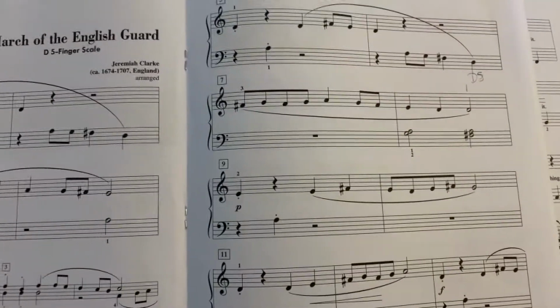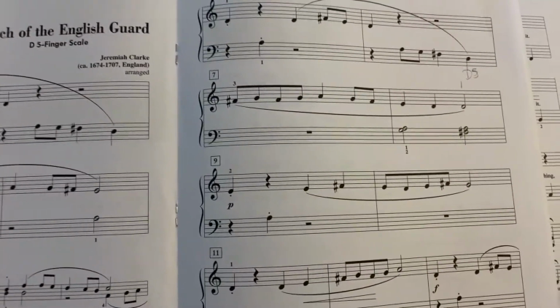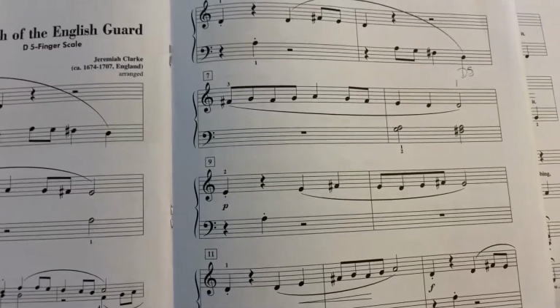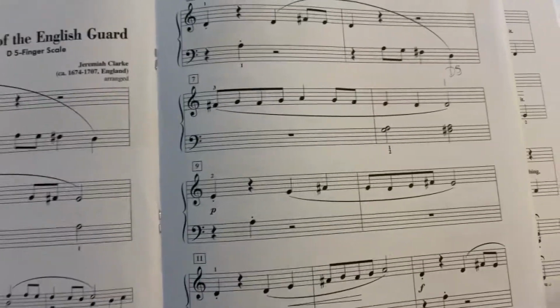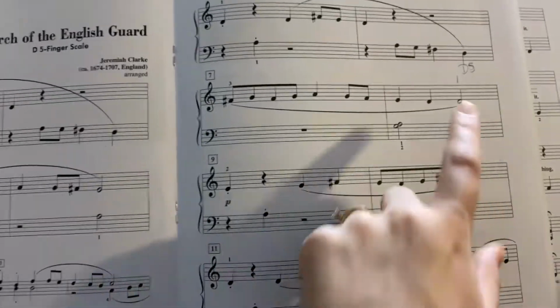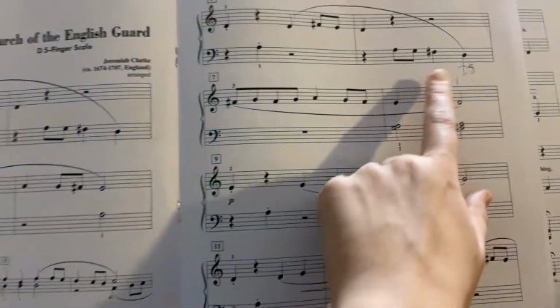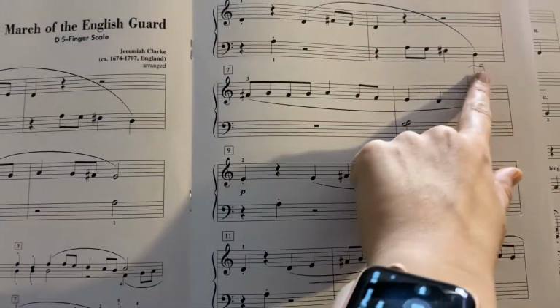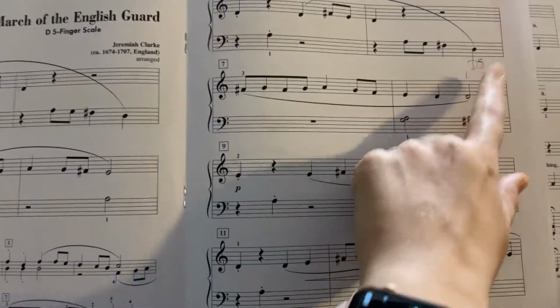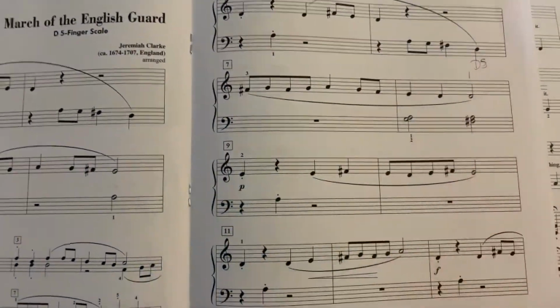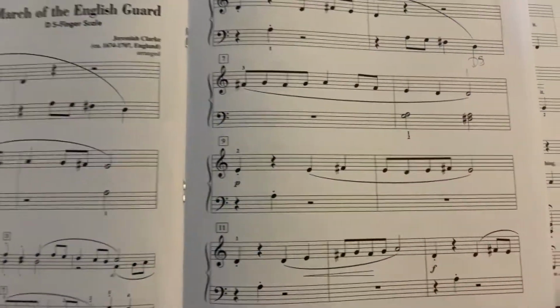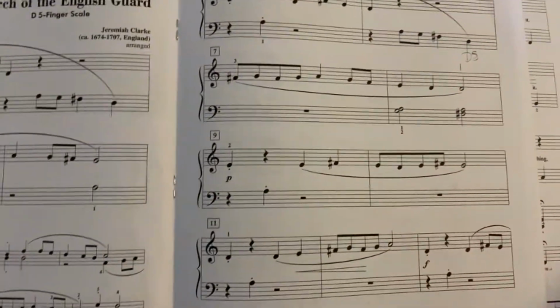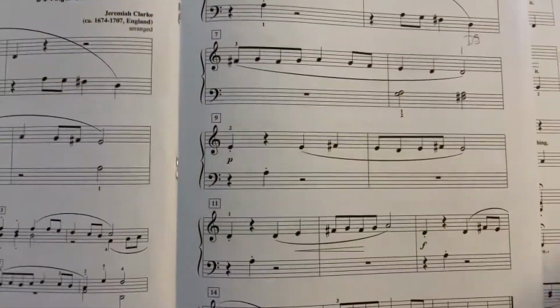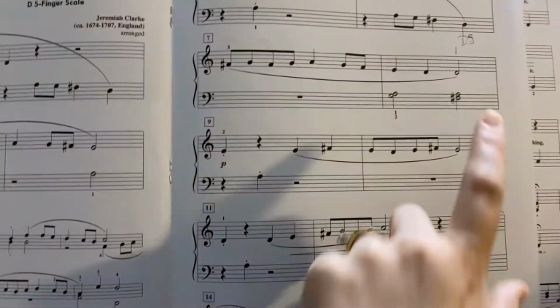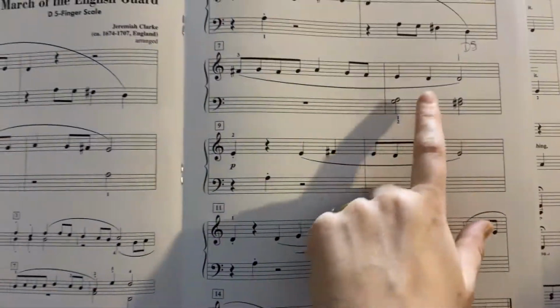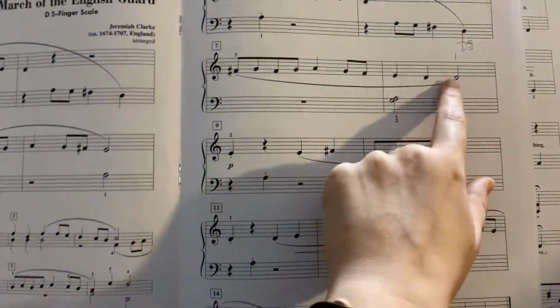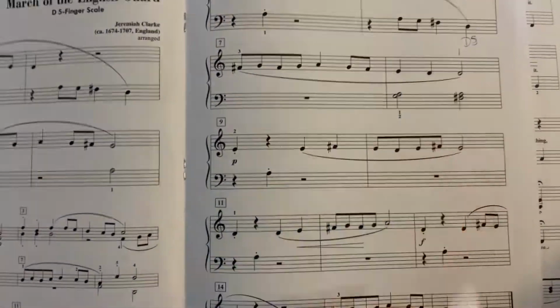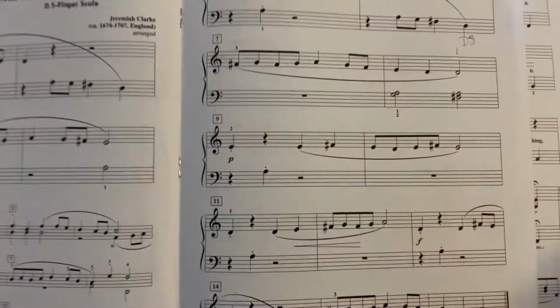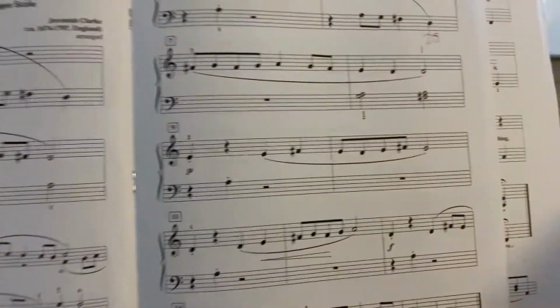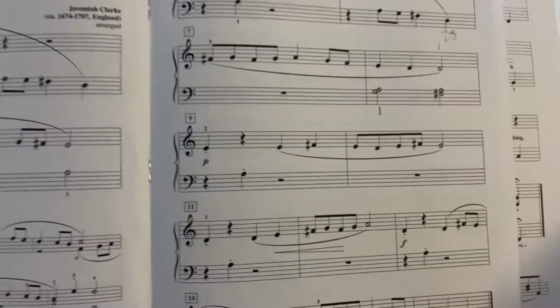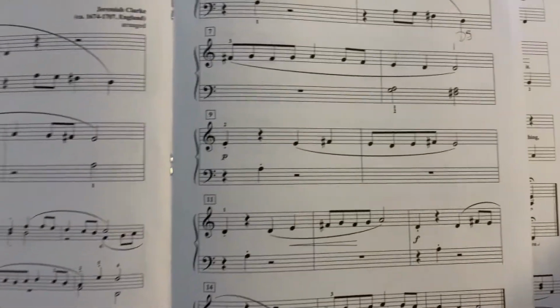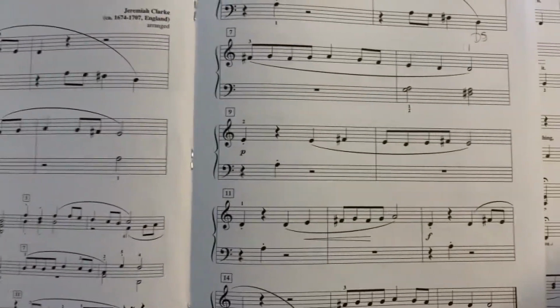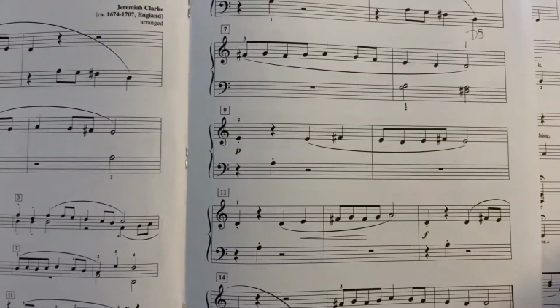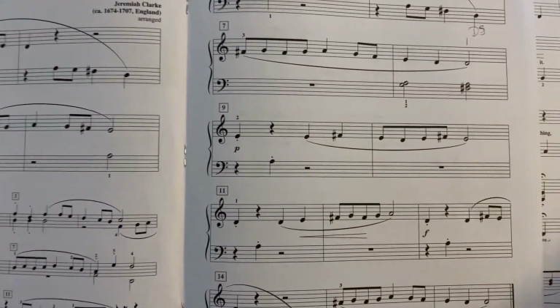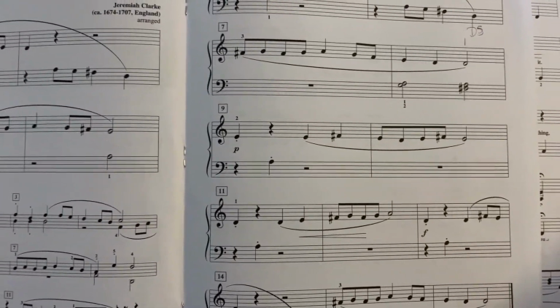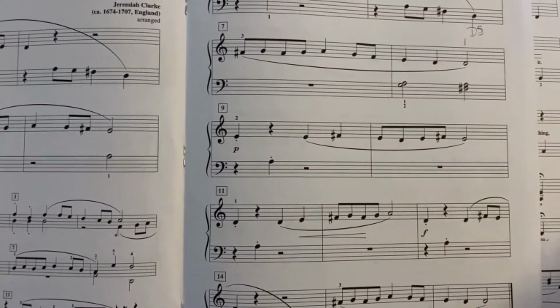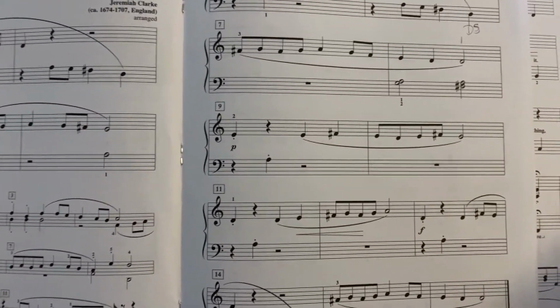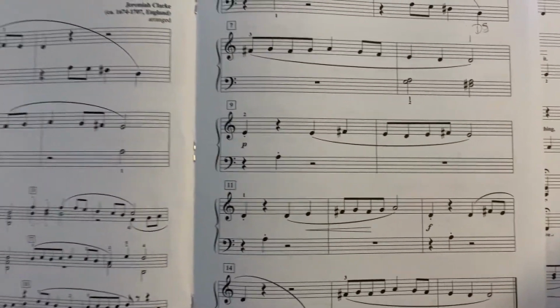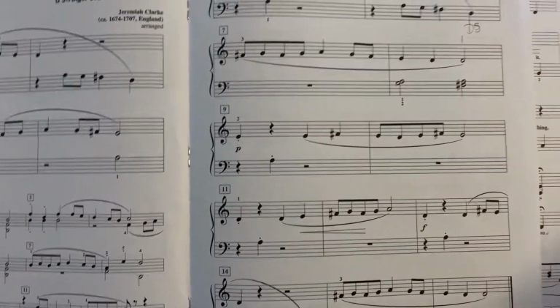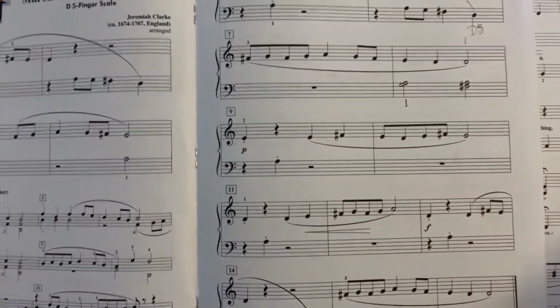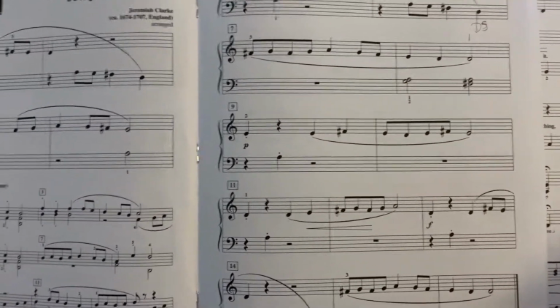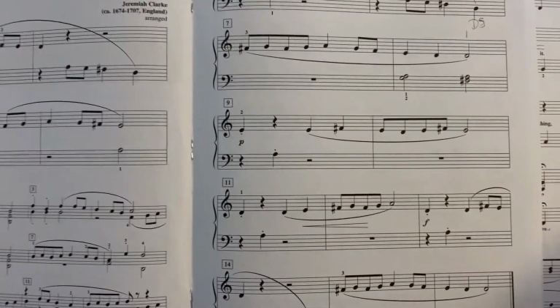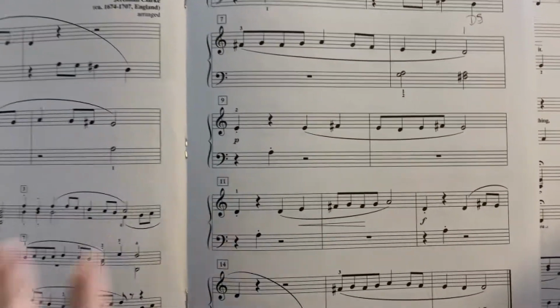And then going on, watch especially over here — this is D5 — and then make sure D is 1 here. A lot of people always like to do D with 2, plus we already played the E over there, so they get confused.